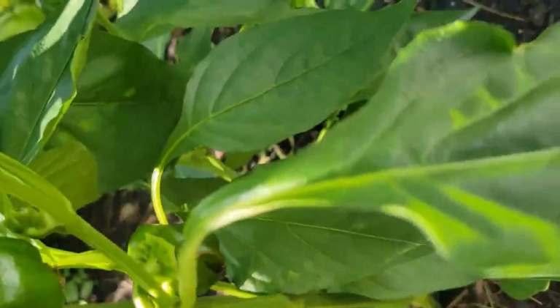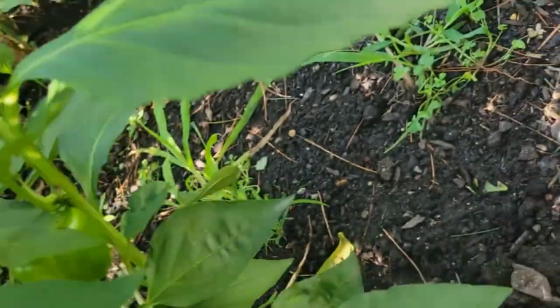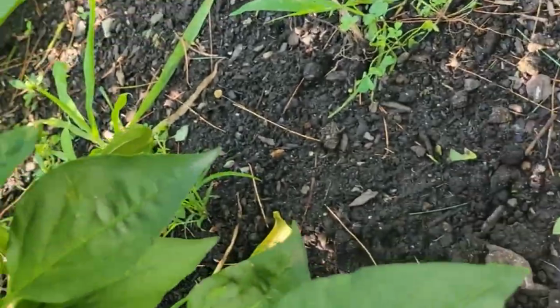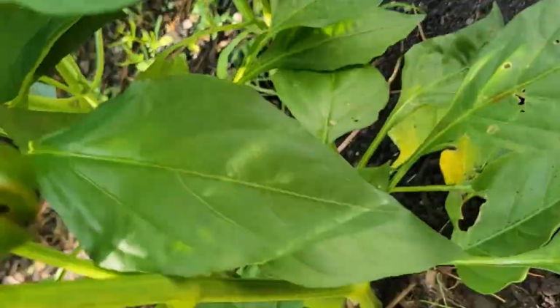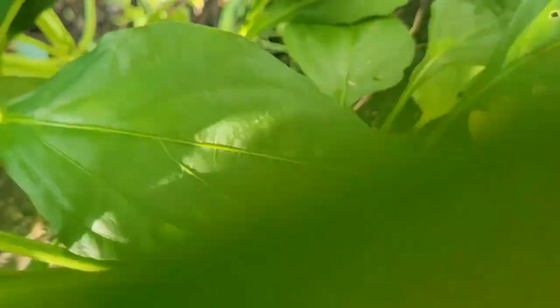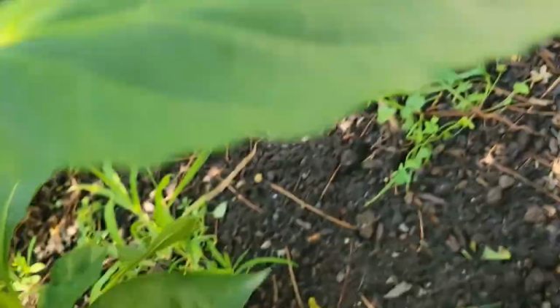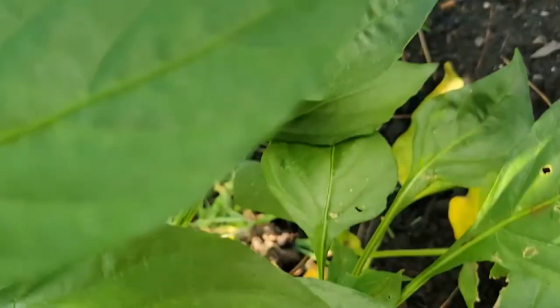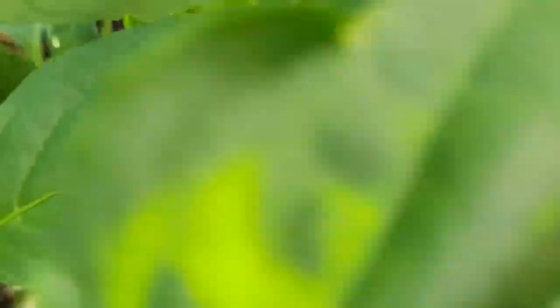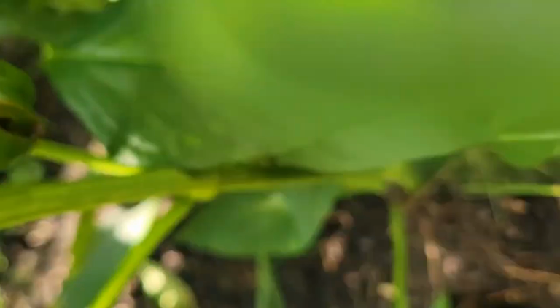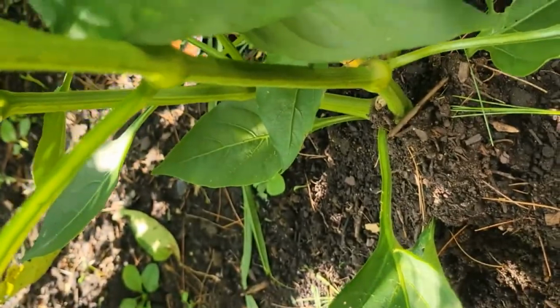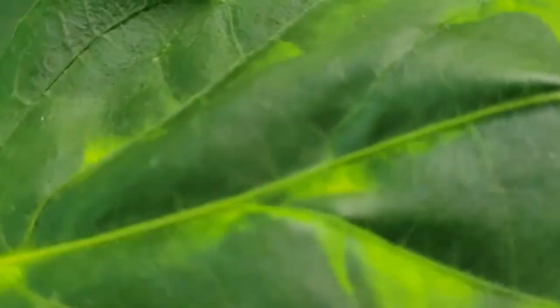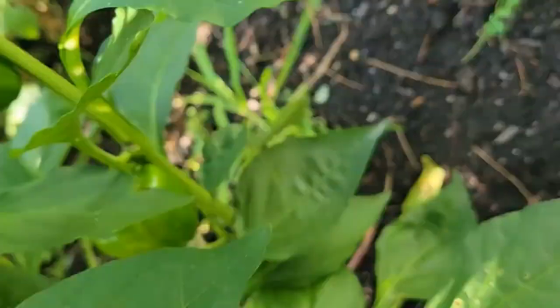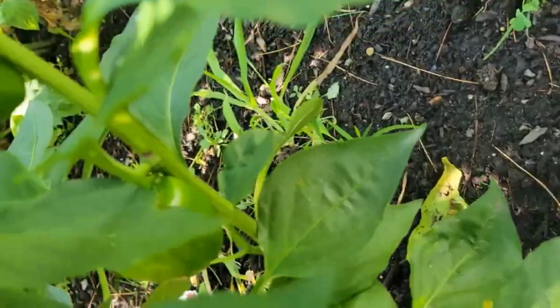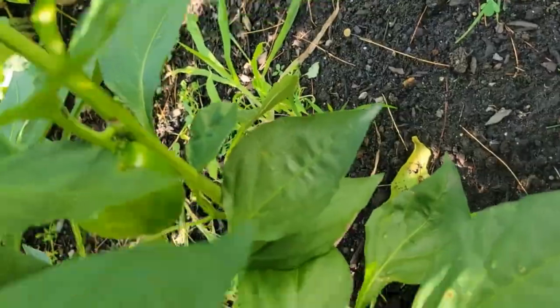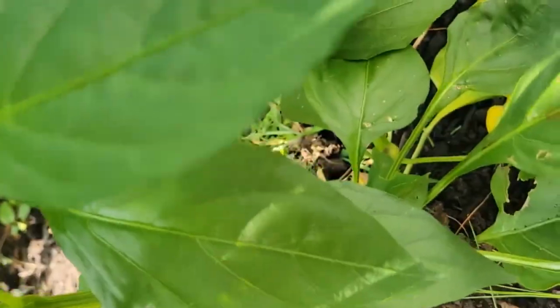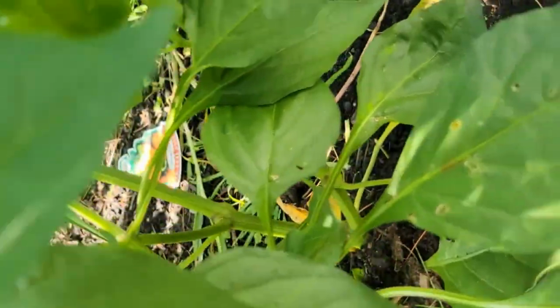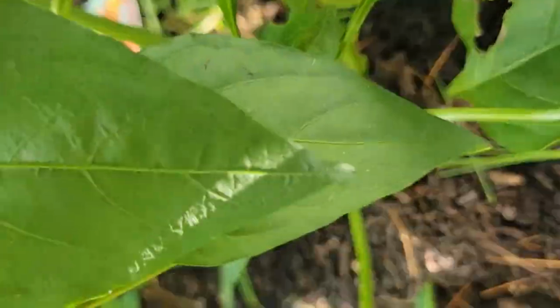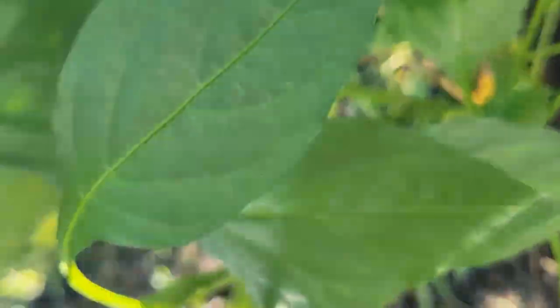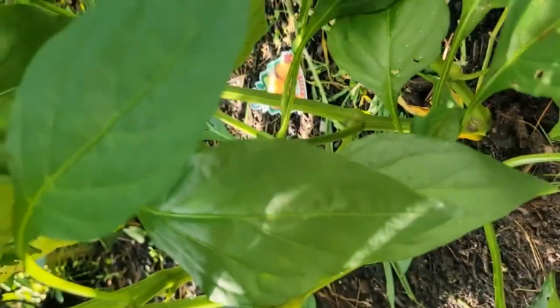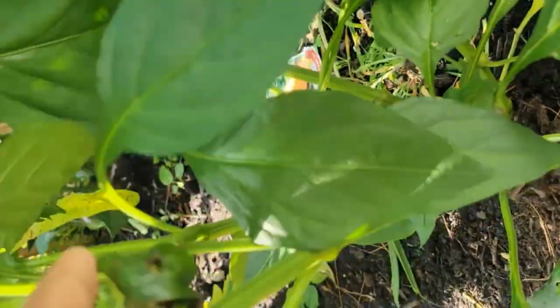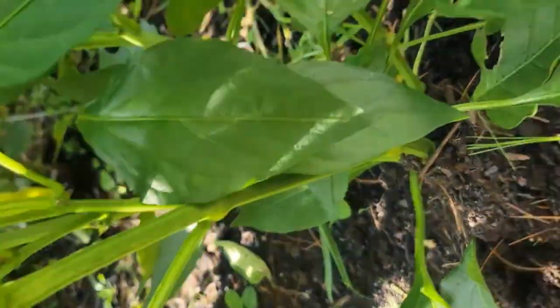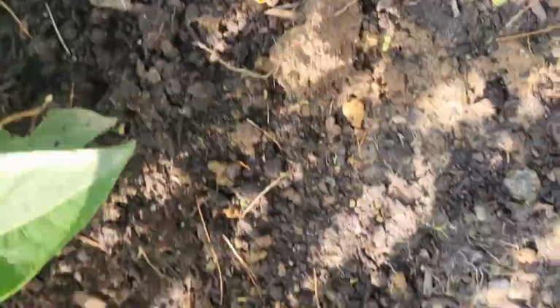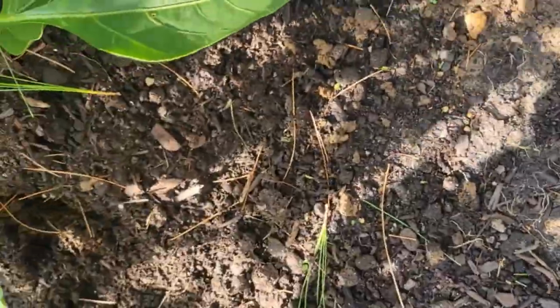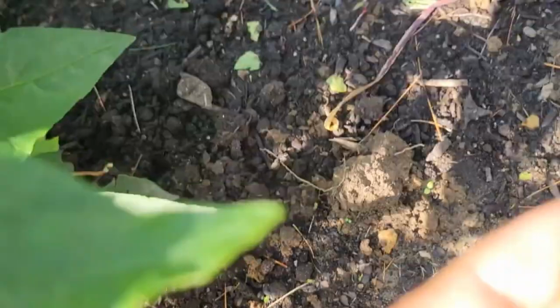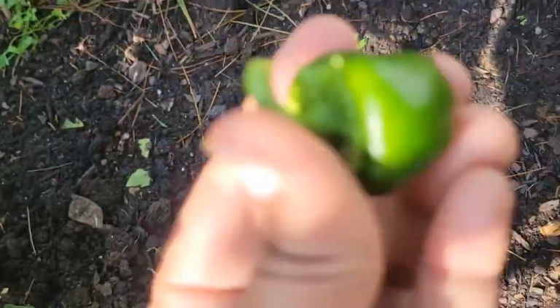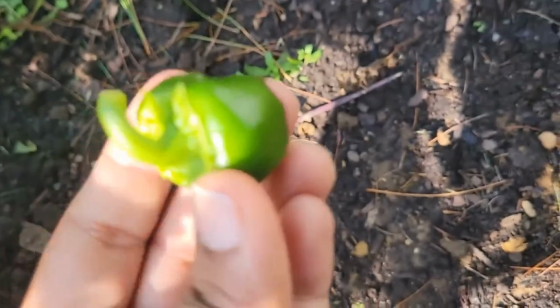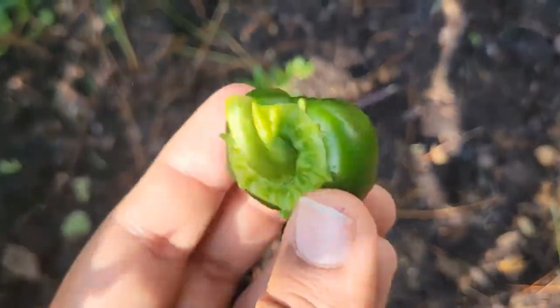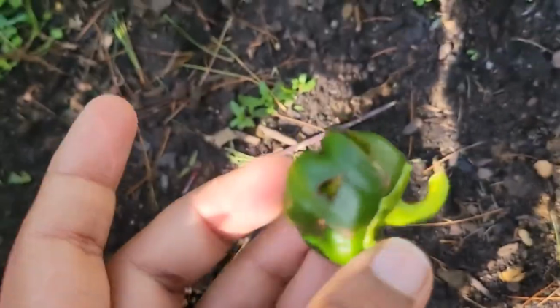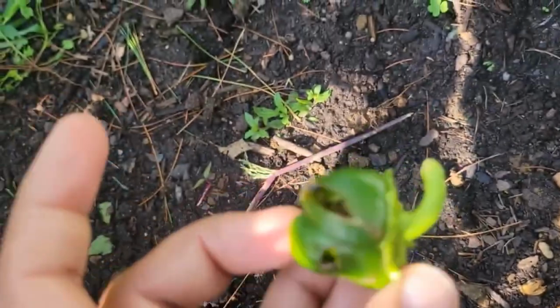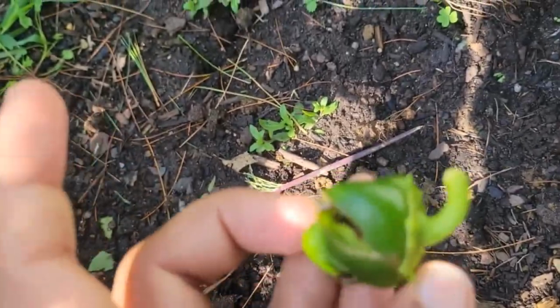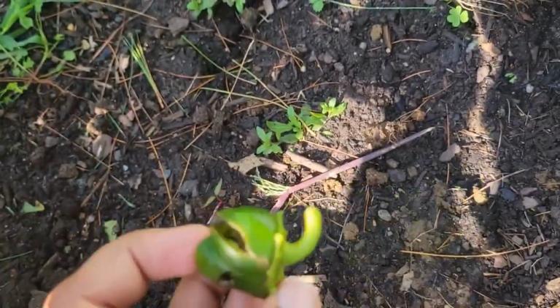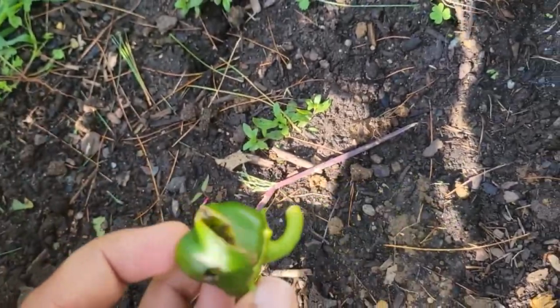We have a lot of bunnies and birds — they spoil all our vegetables. See, you can see them. See what they have done.